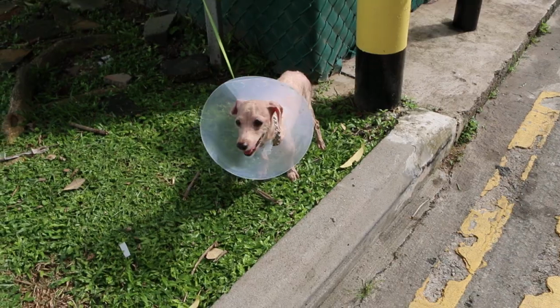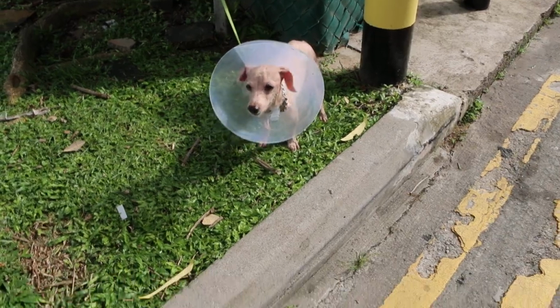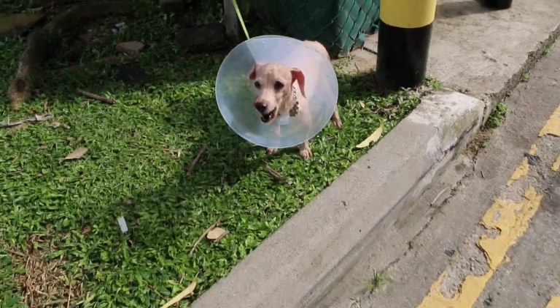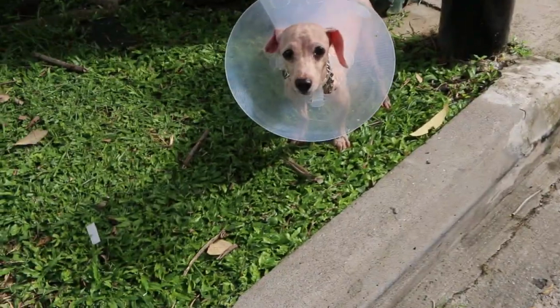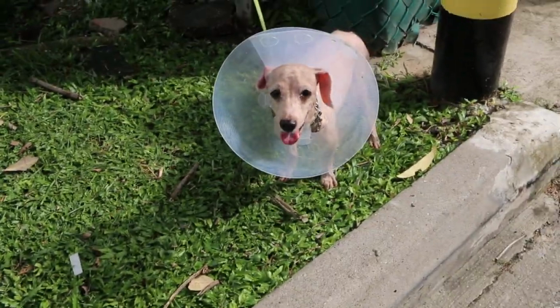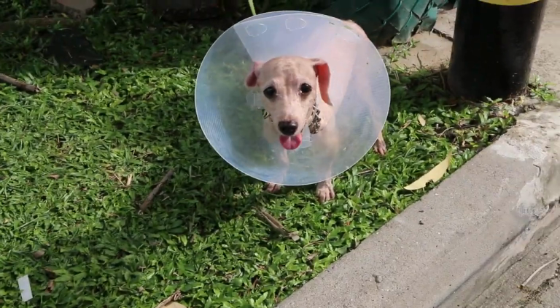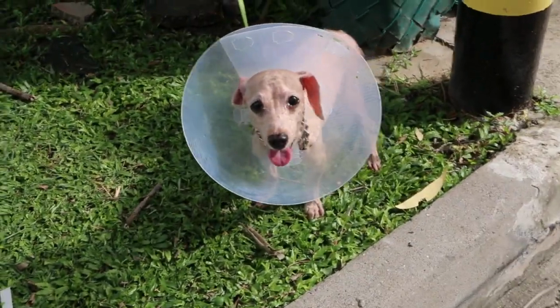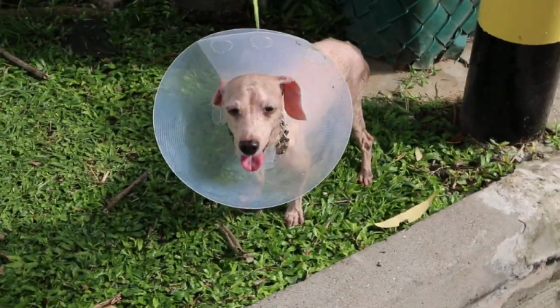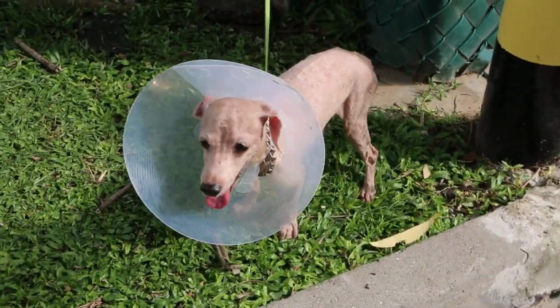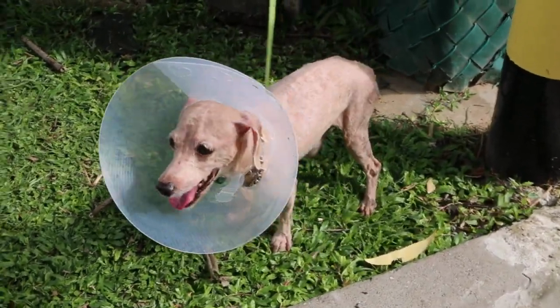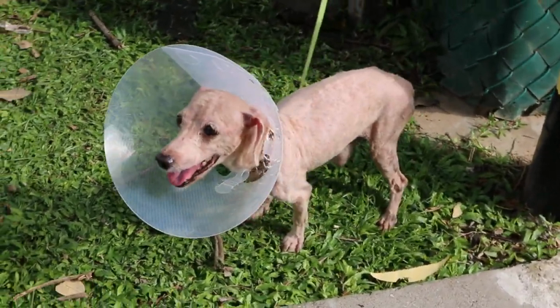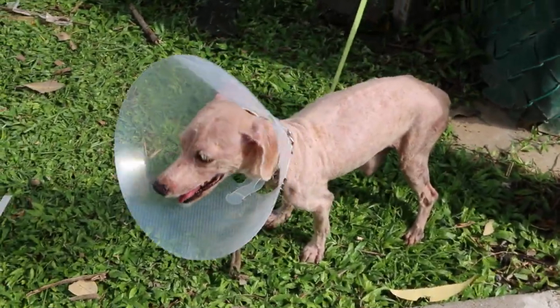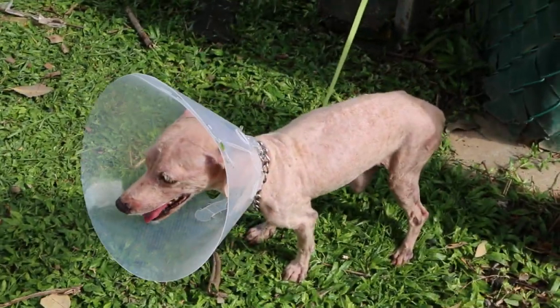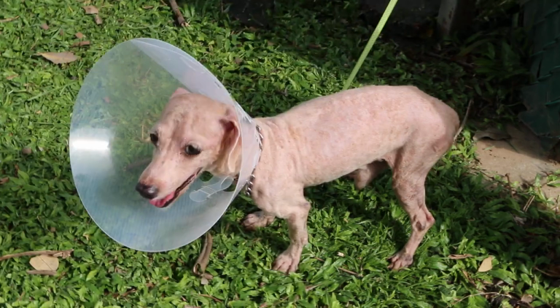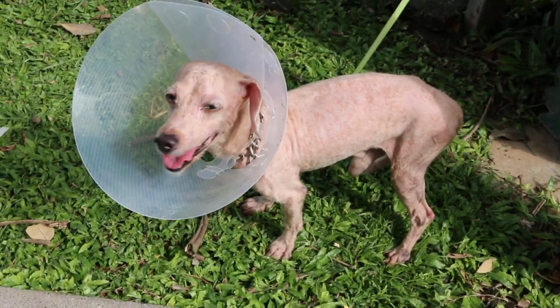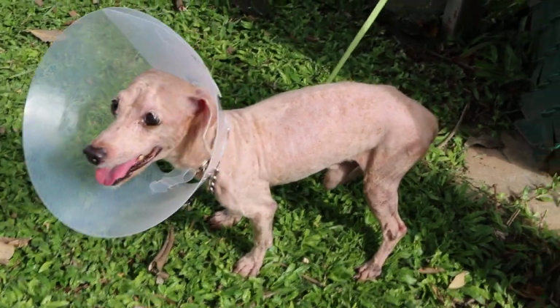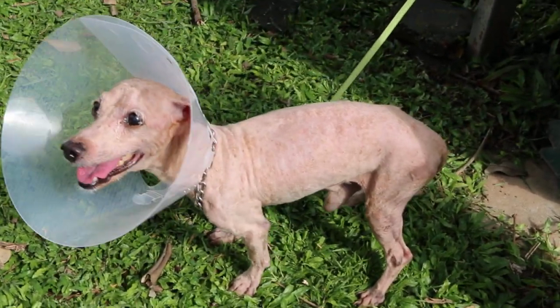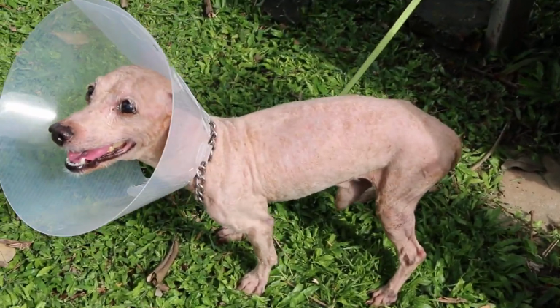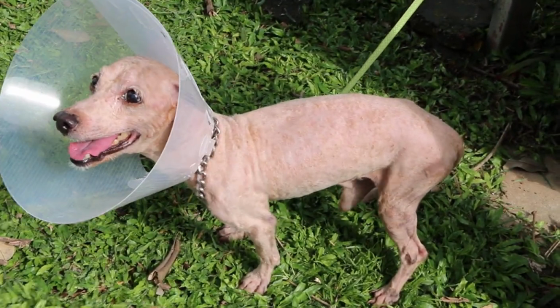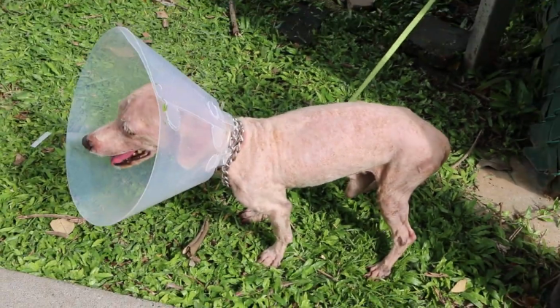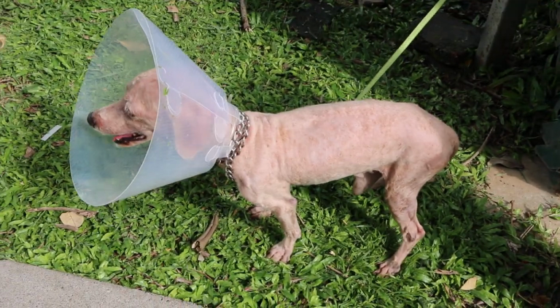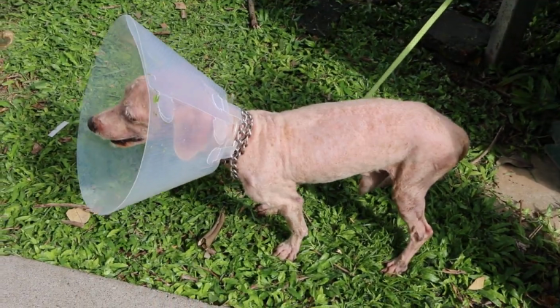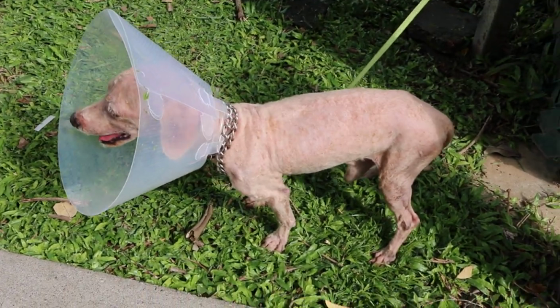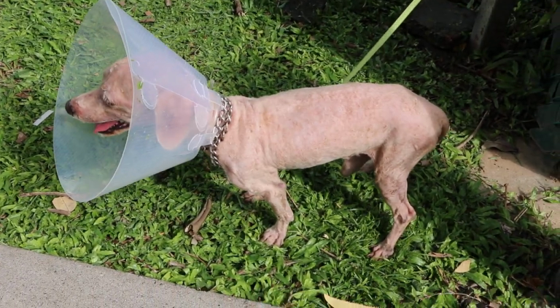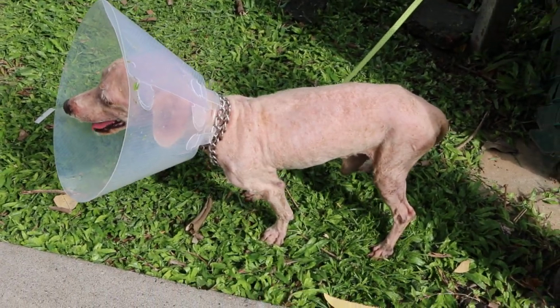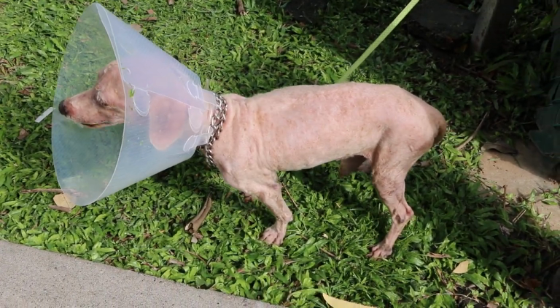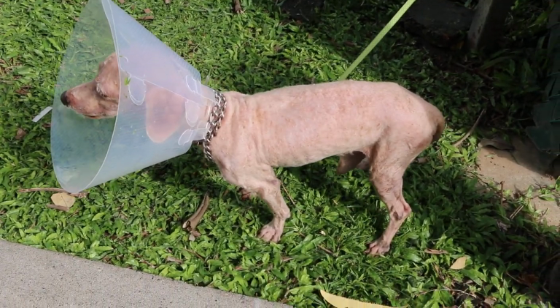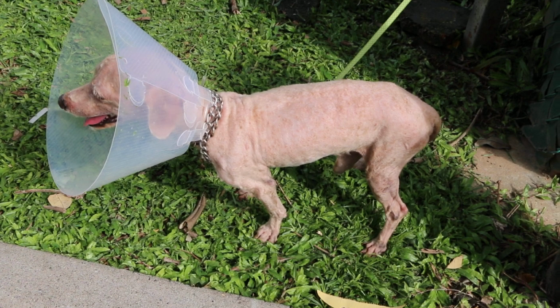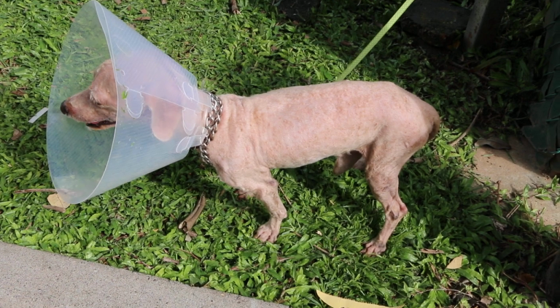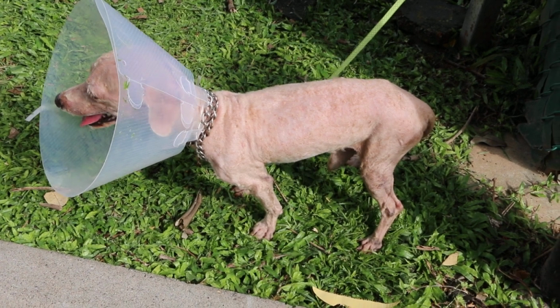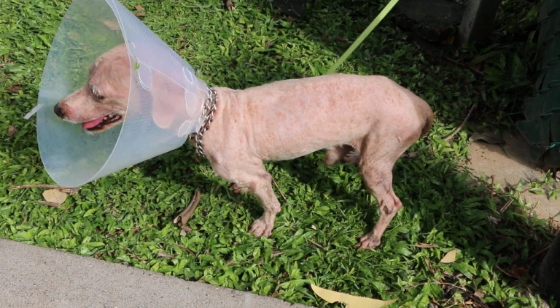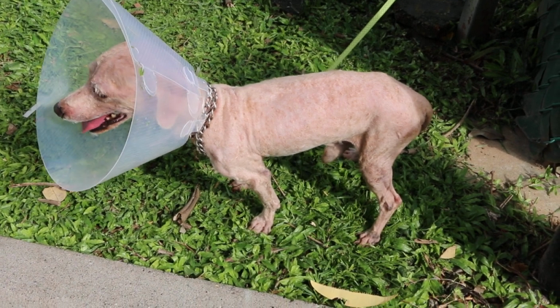Today is day 3 of inpatient for skin disease, December 7, 2018. This is a 12-year-old male, not neutered poodle.